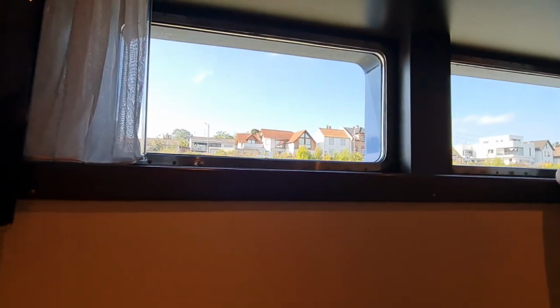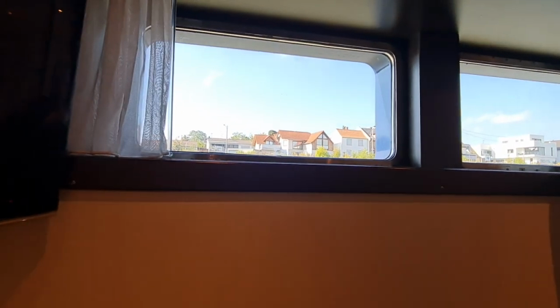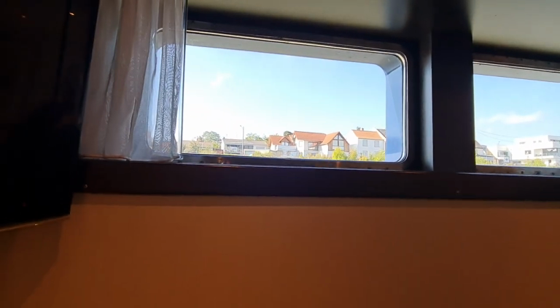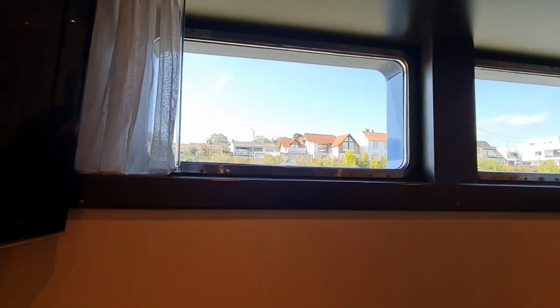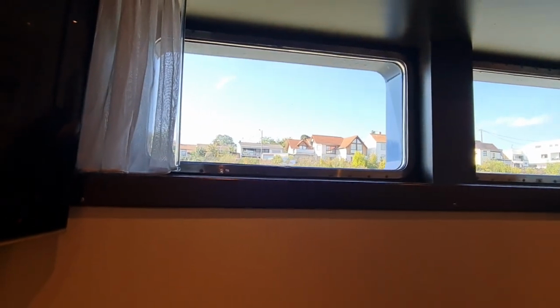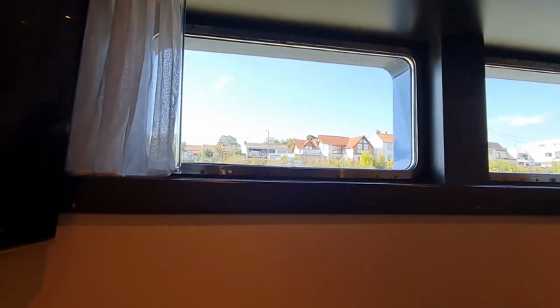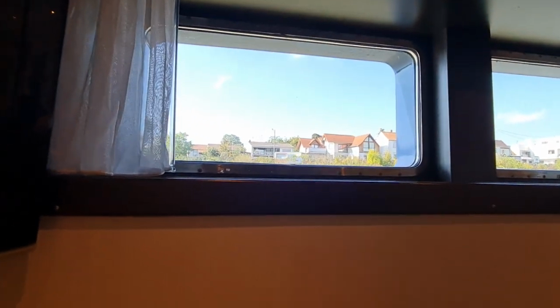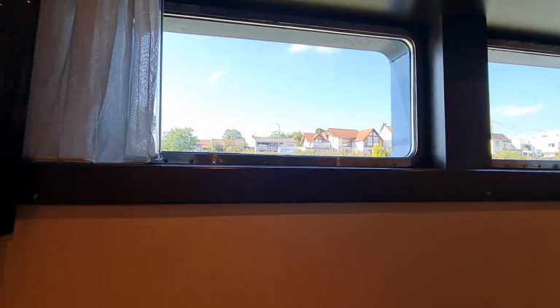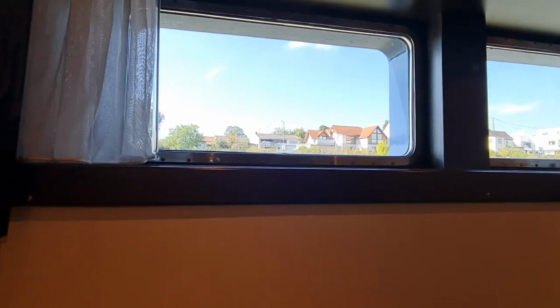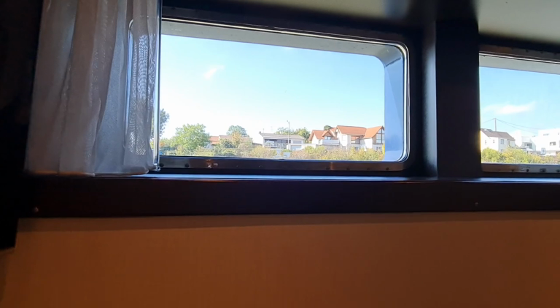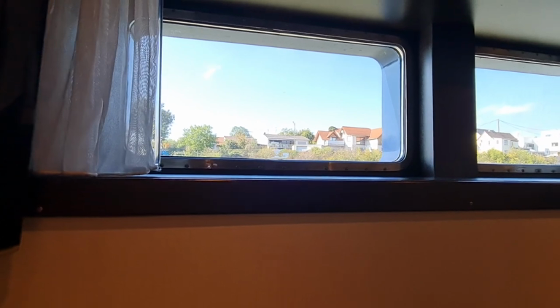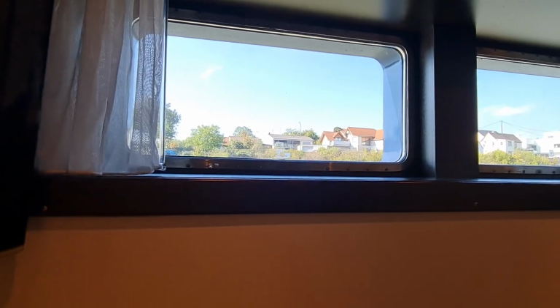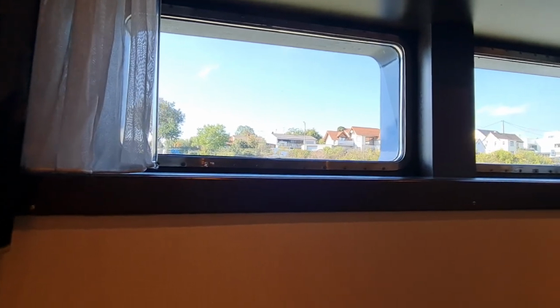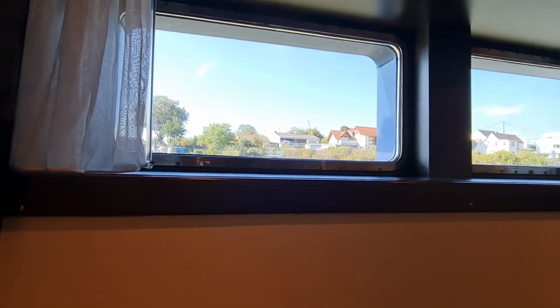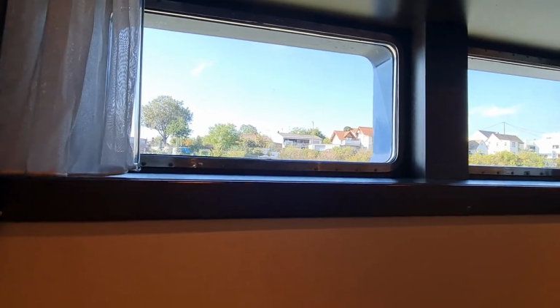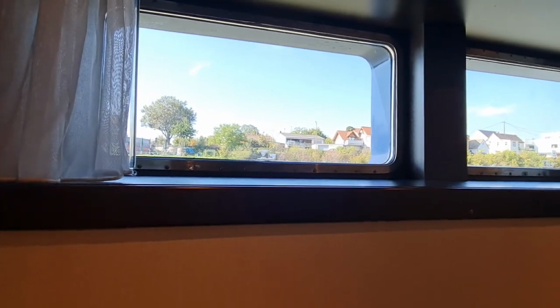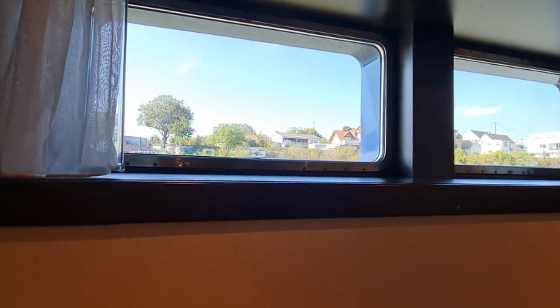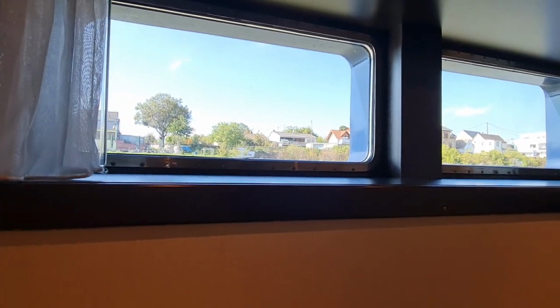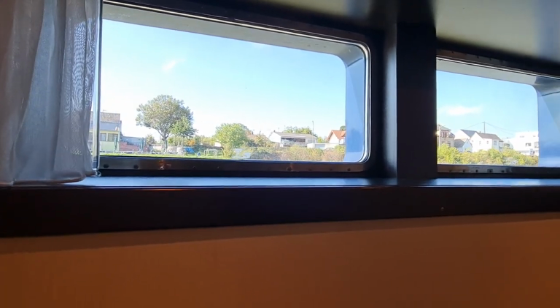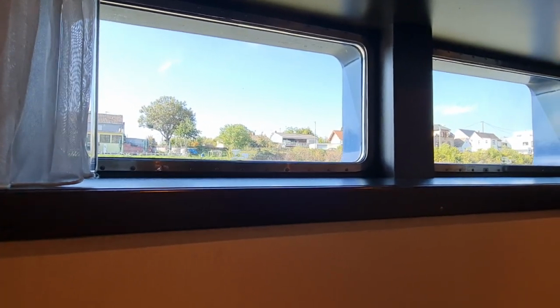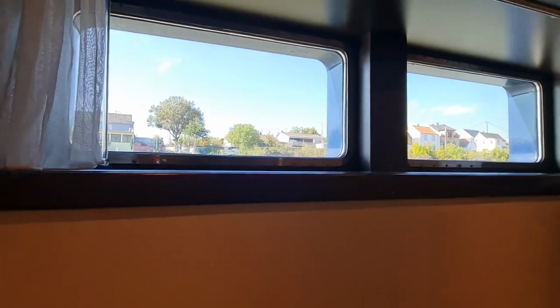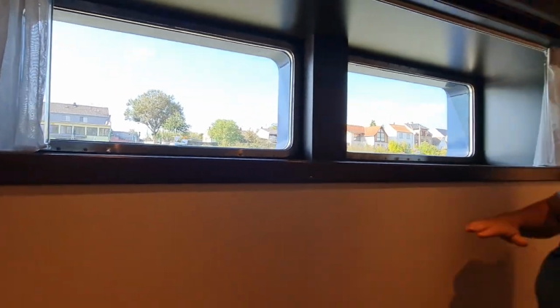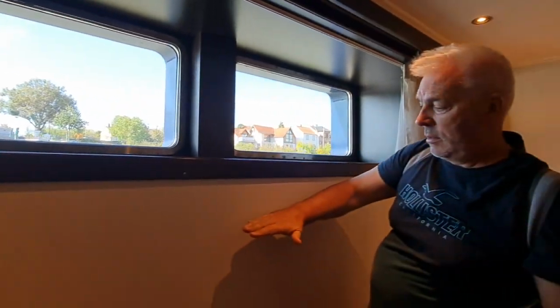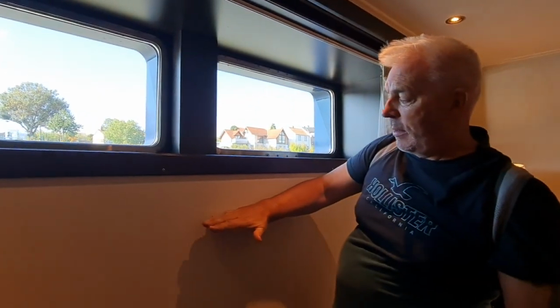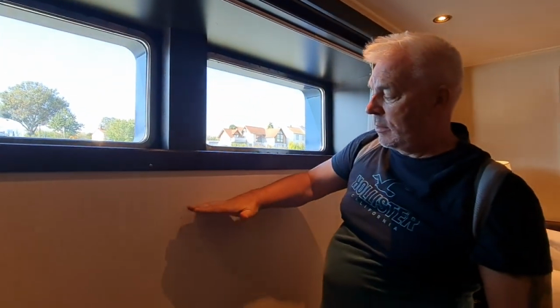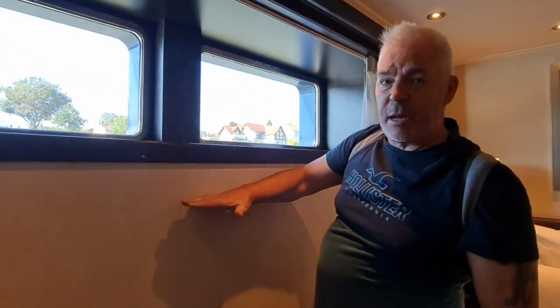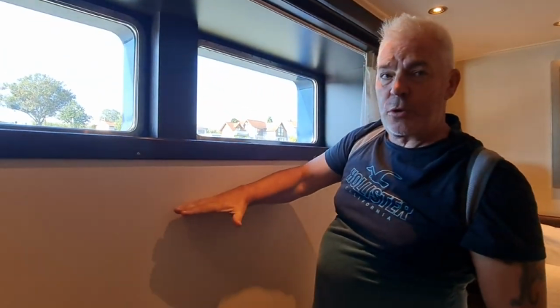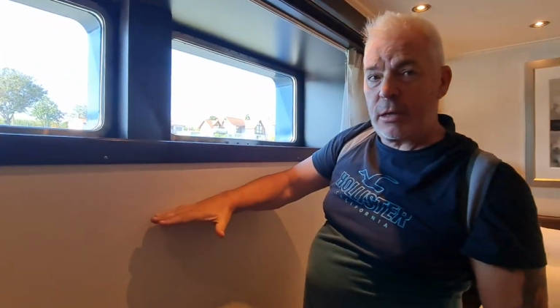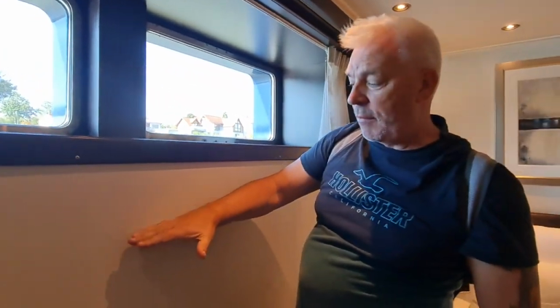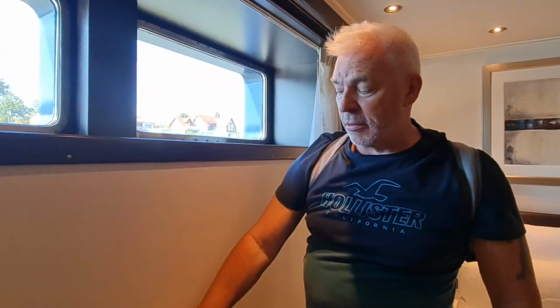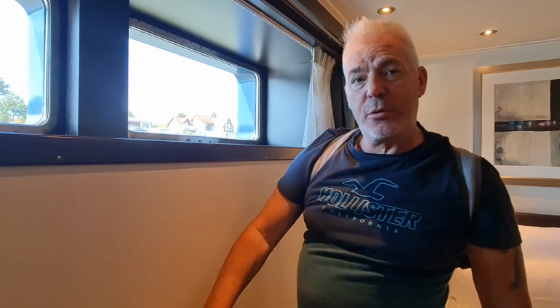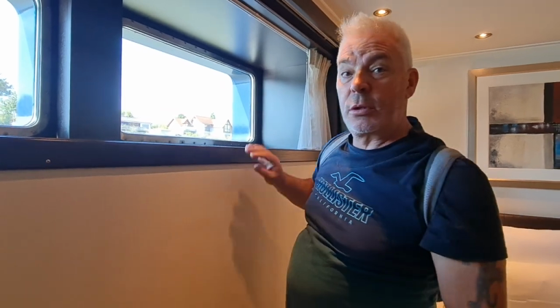It gives you a totally different view. The windows do not open. If you imagine out there, that's about the waterline — so everything below that is underwater.